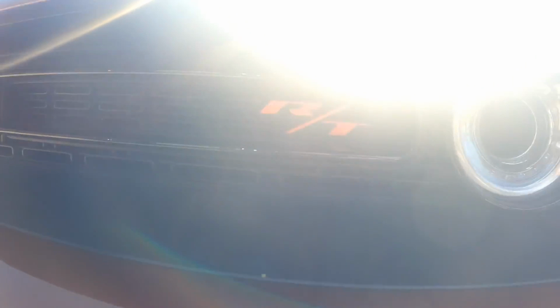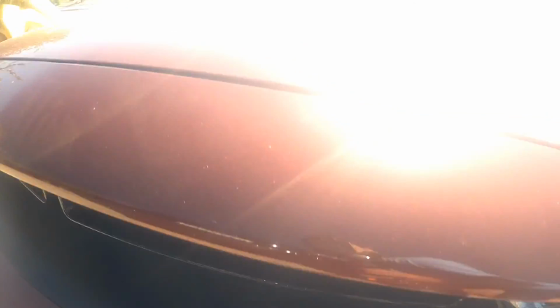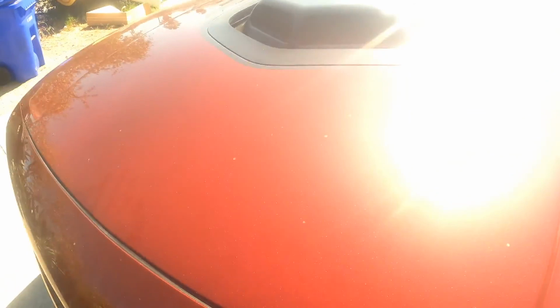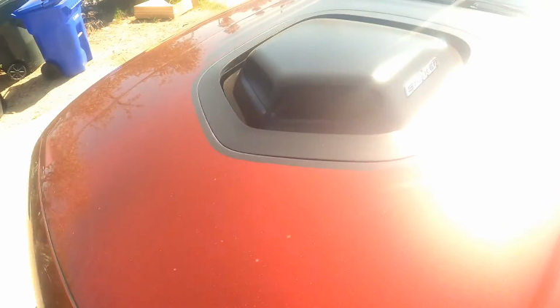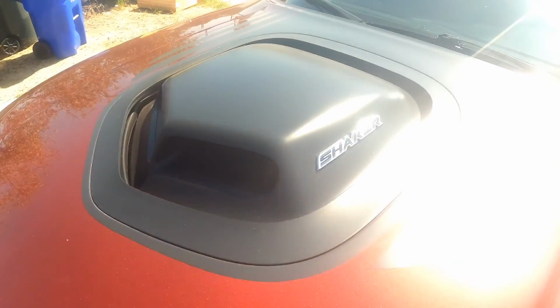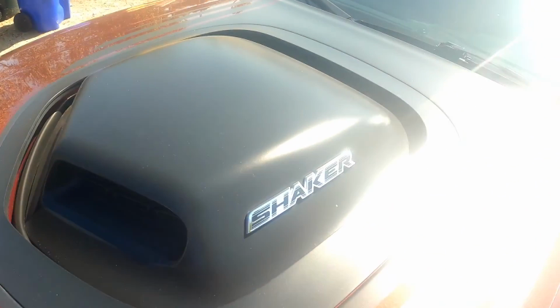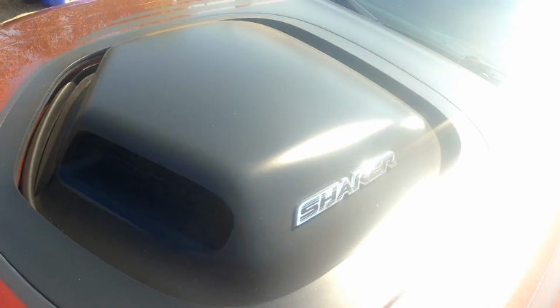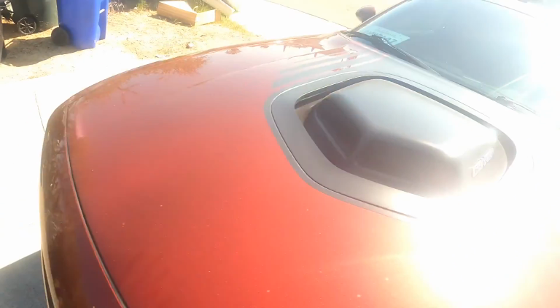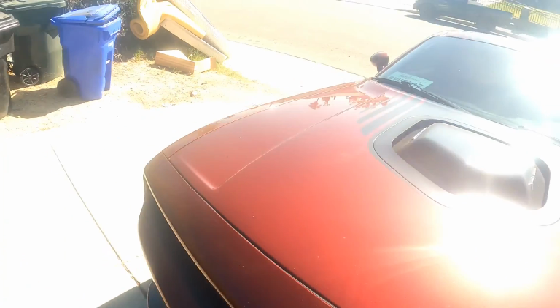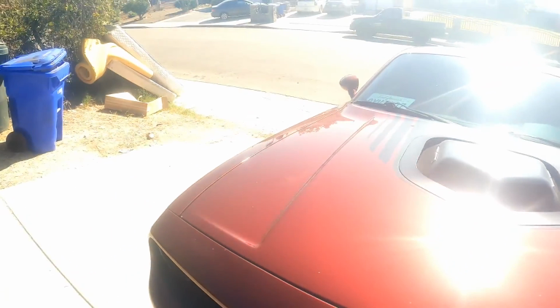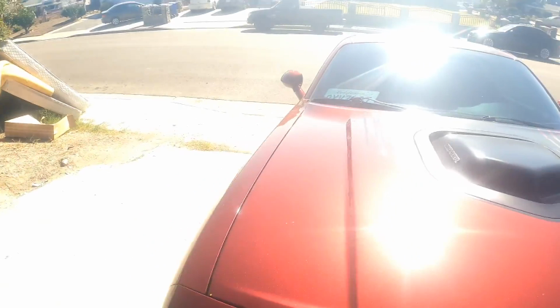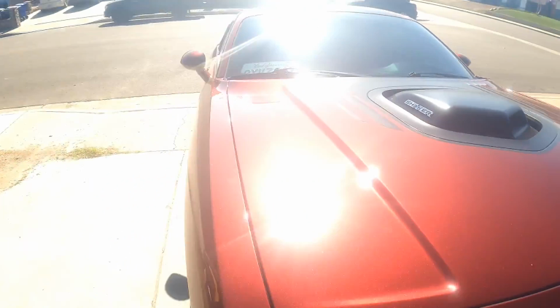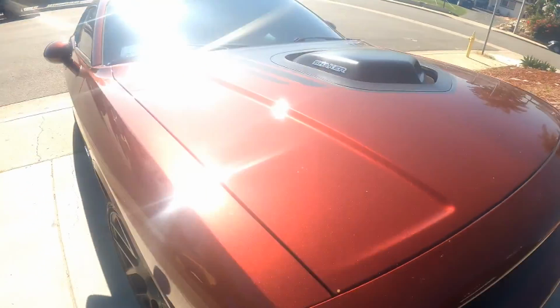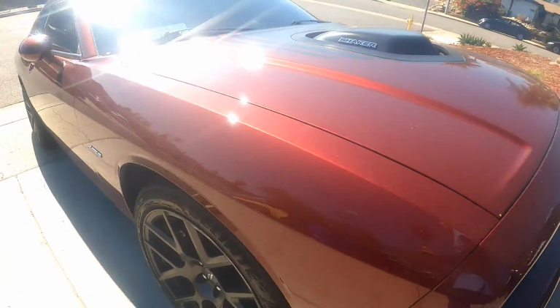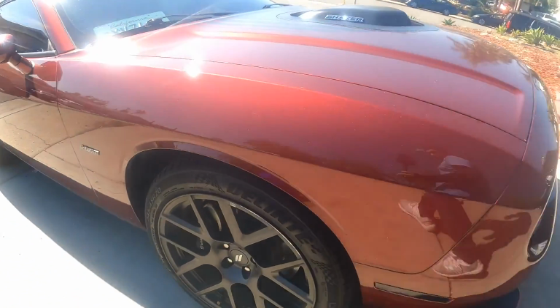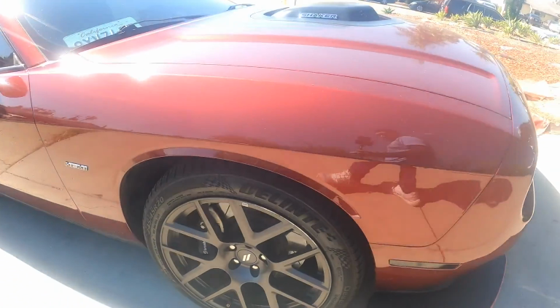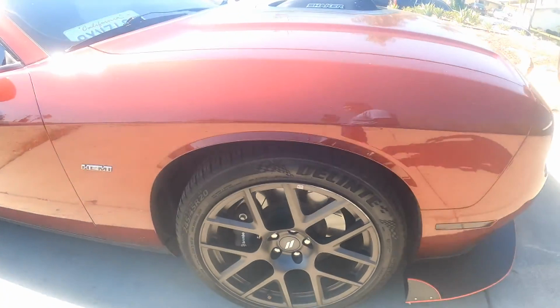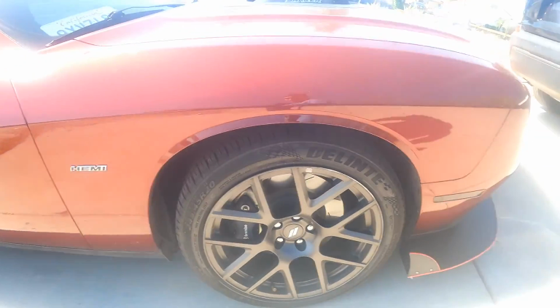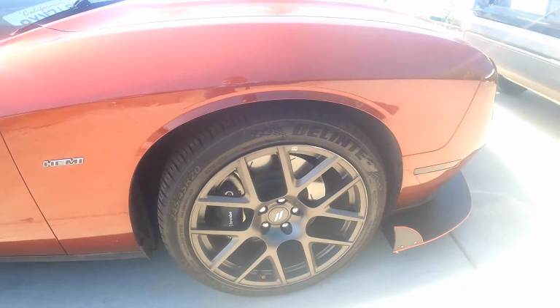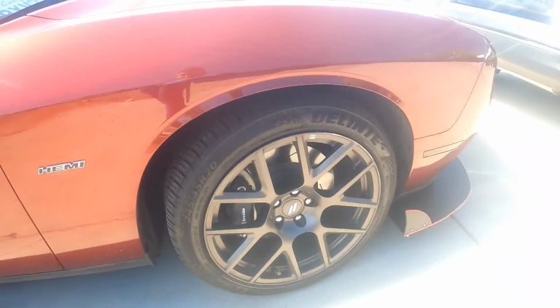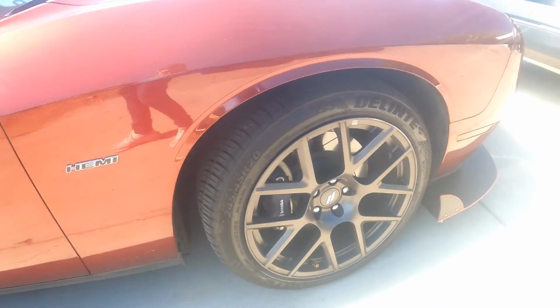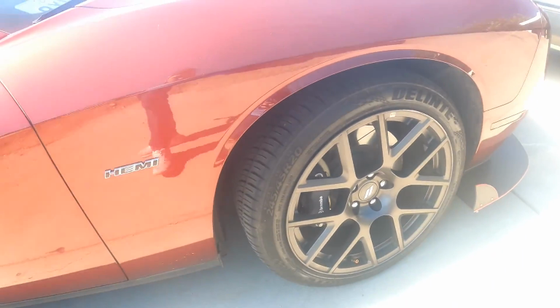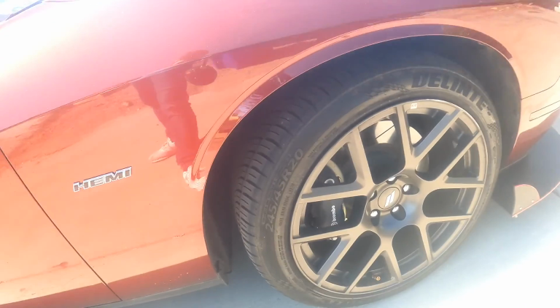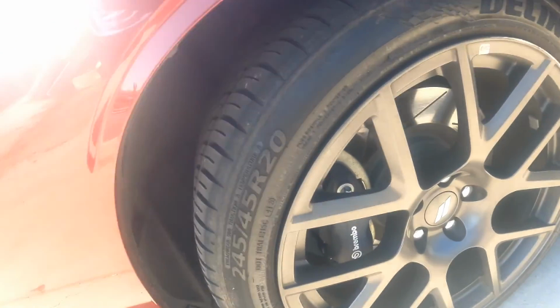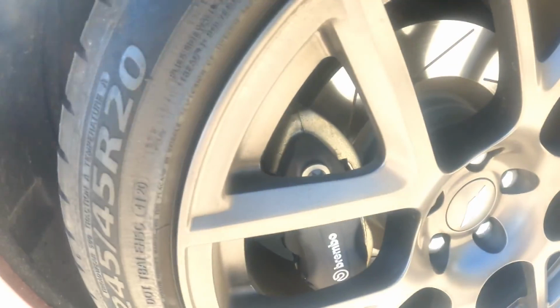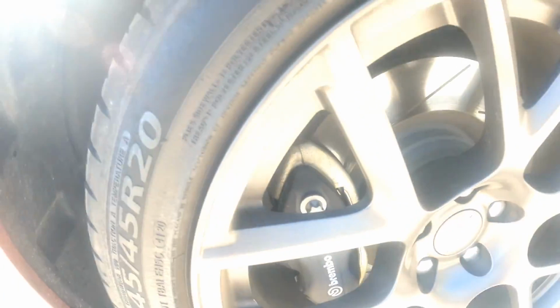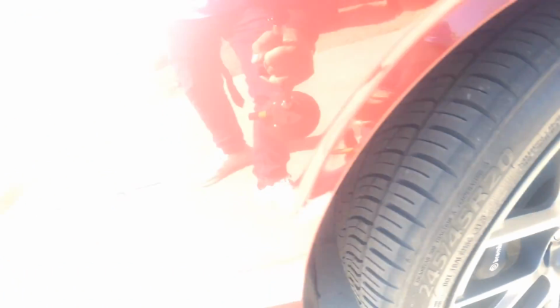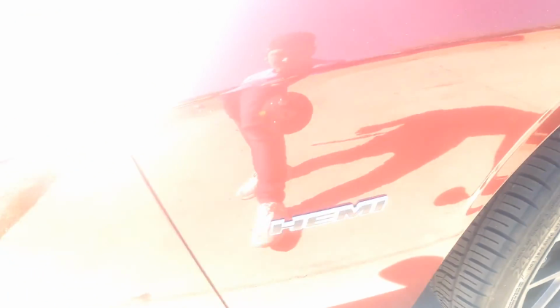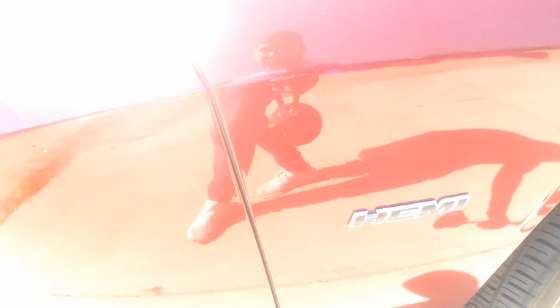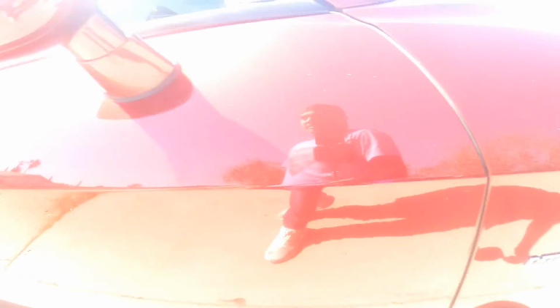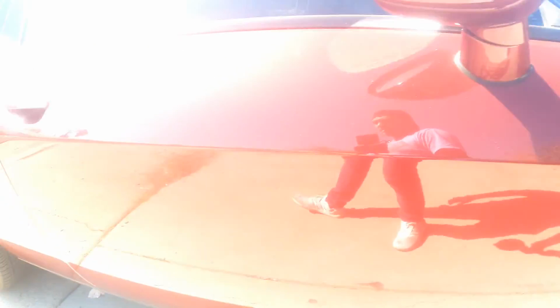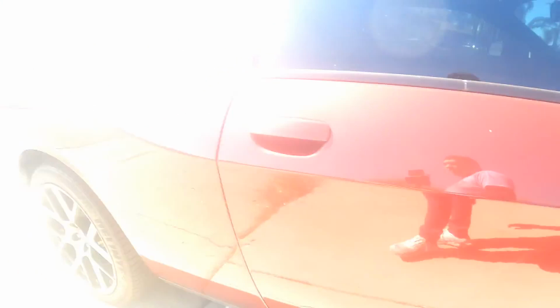Of course we got the shaker — the shaker package — and the Brembo brakes.